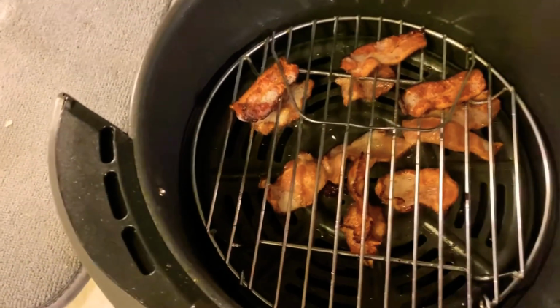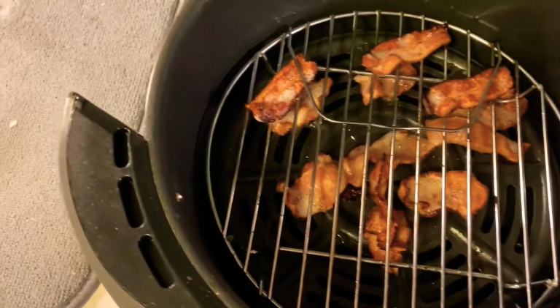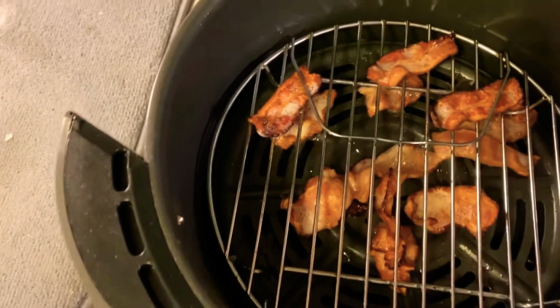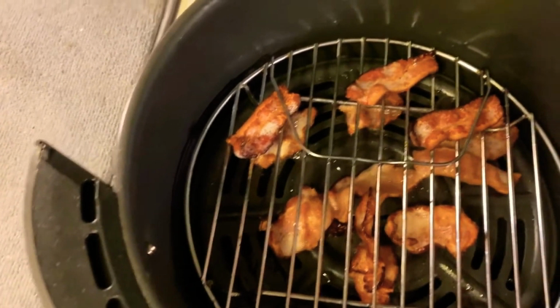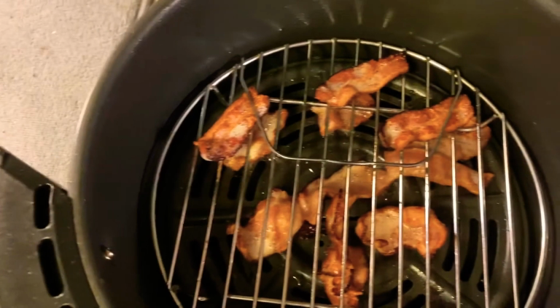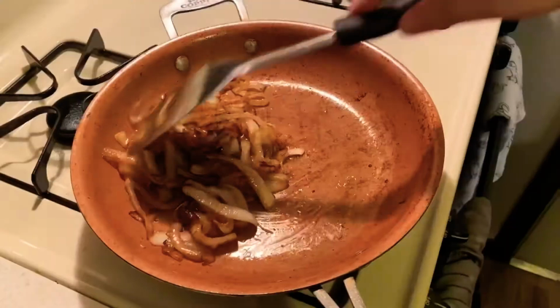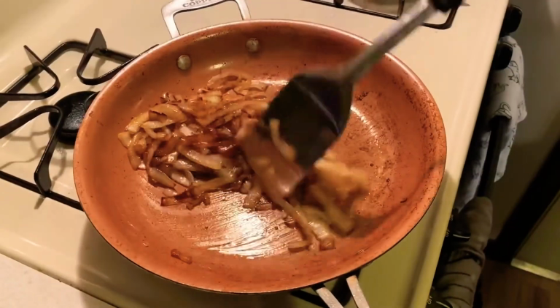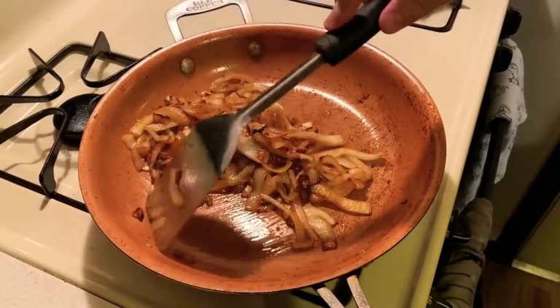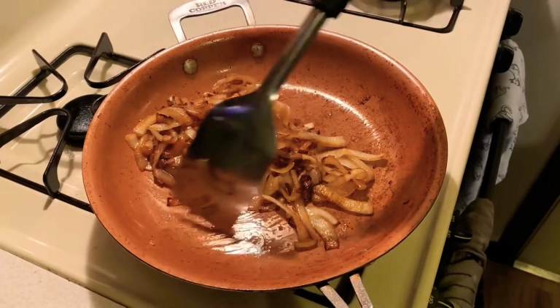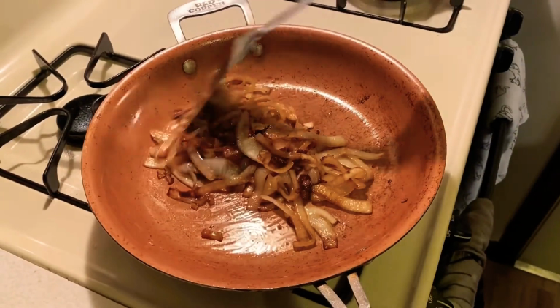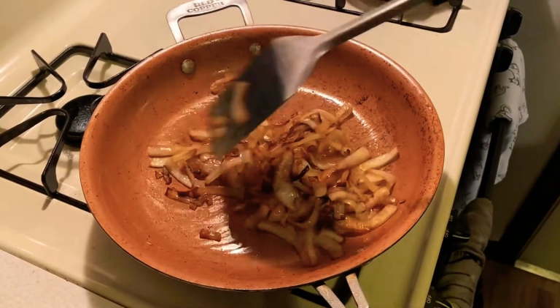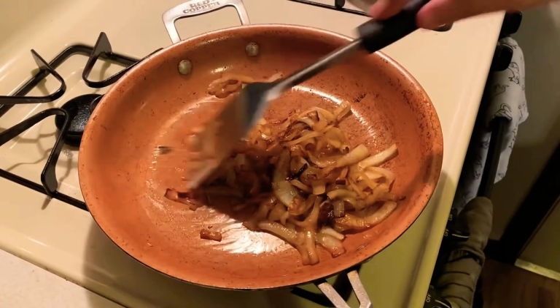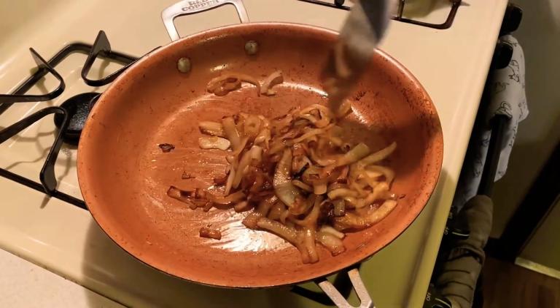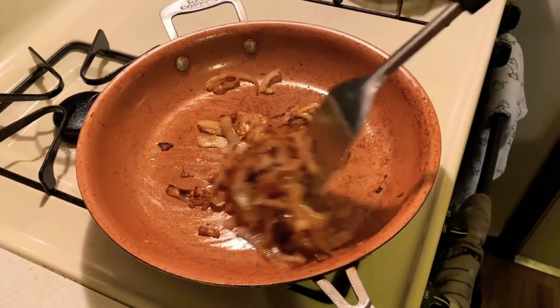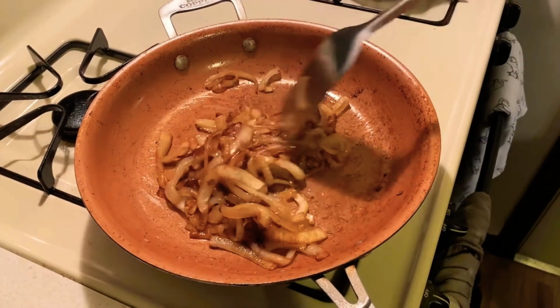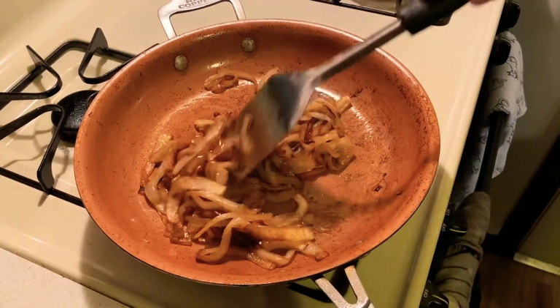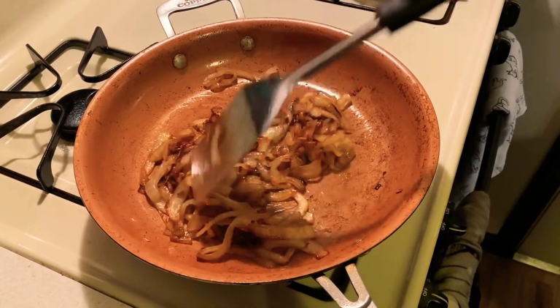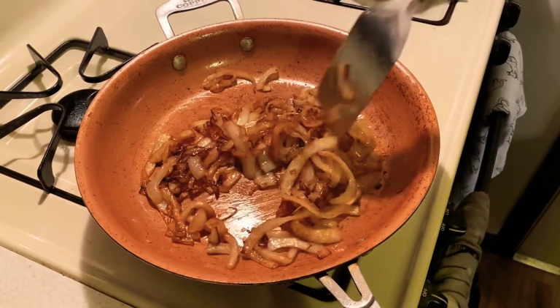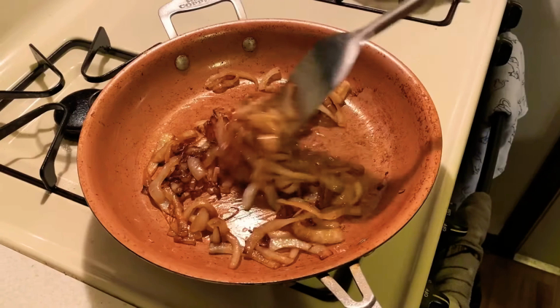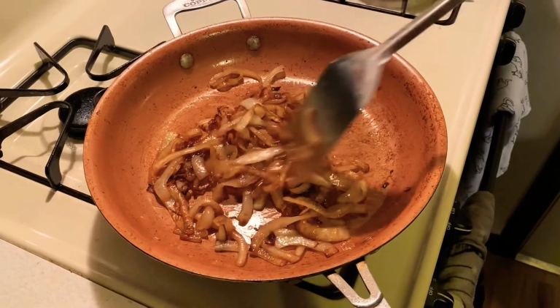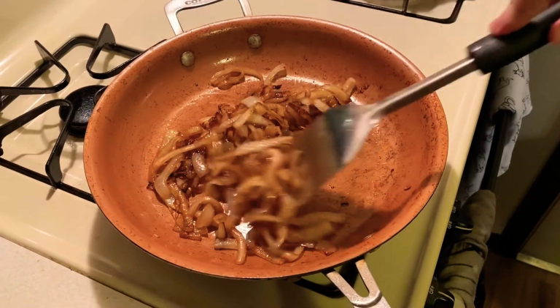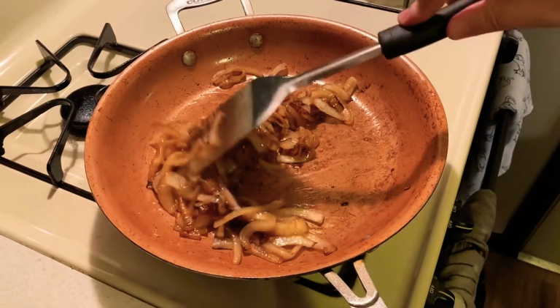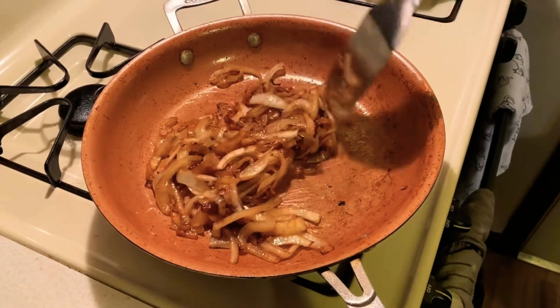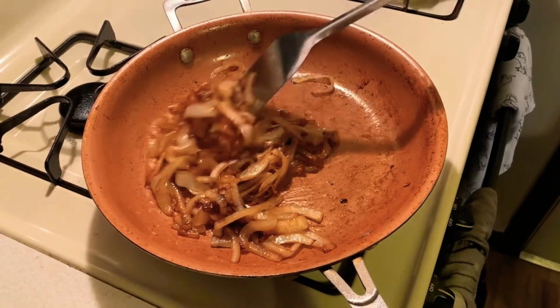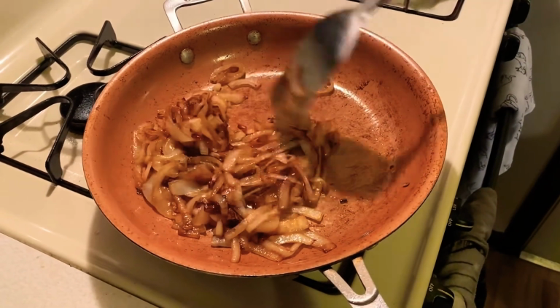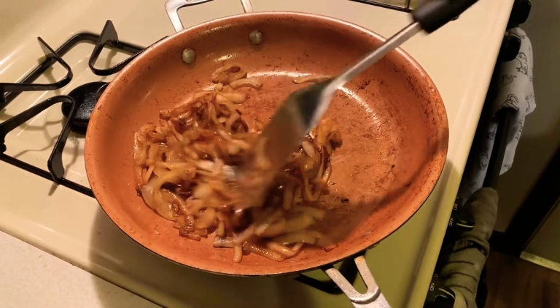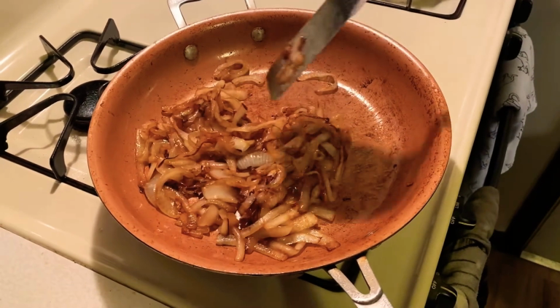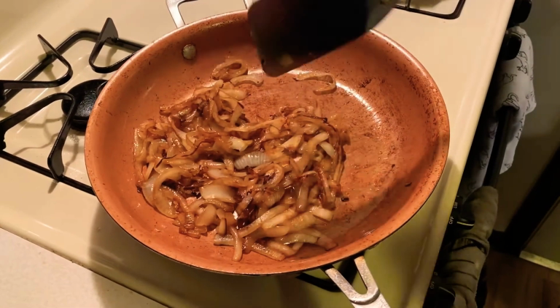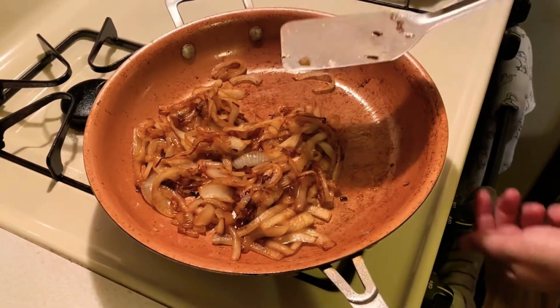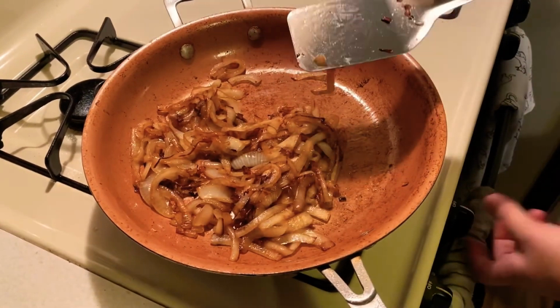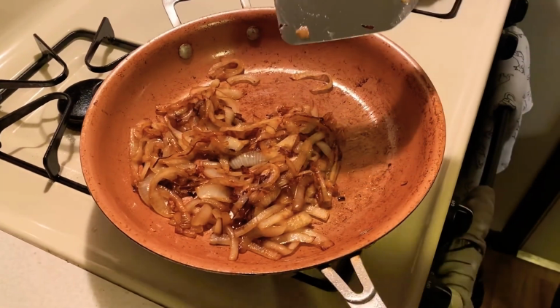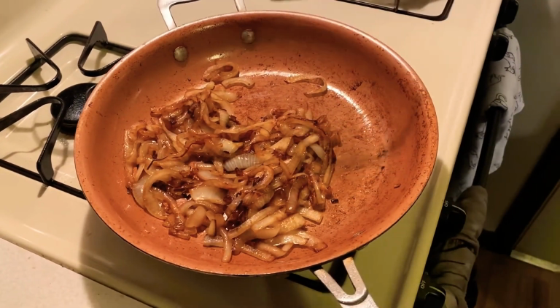With our 20 minutes coming to a close, back to the onions now. And those guys are looking good. As you can see, caramelizing your onions will reduce the size of your onions. I used about two for this recipe, so just keep that in mind when you're cooking yours.